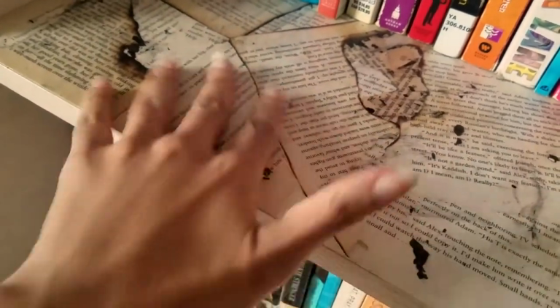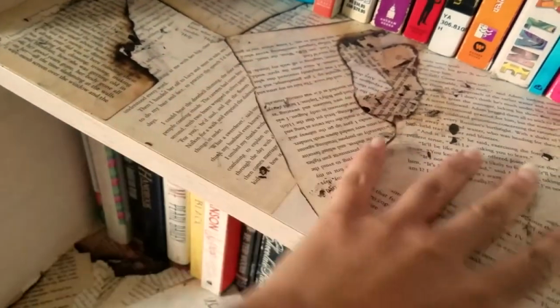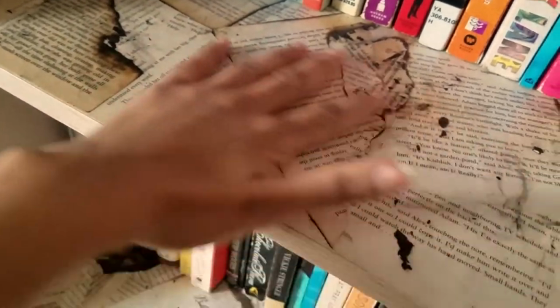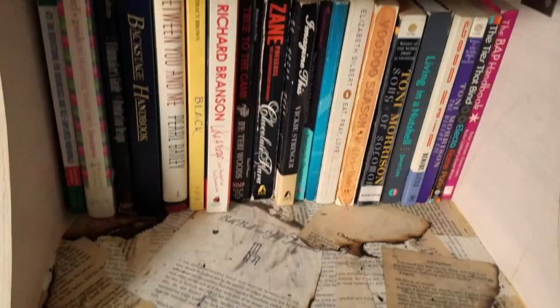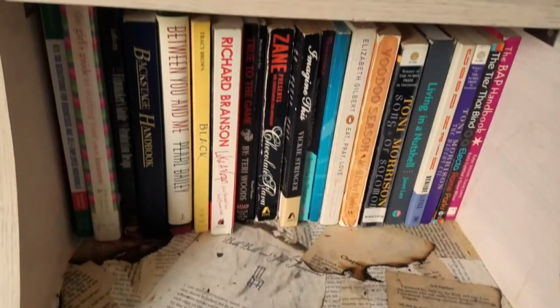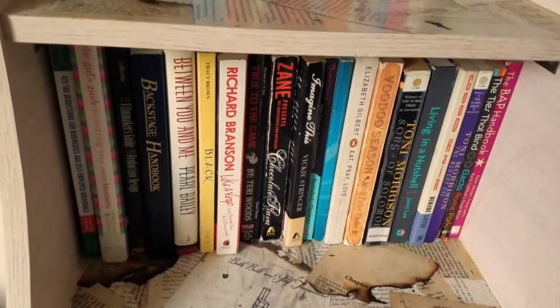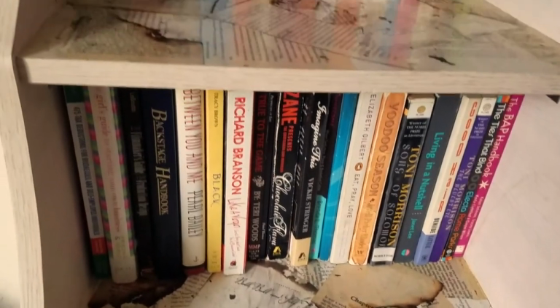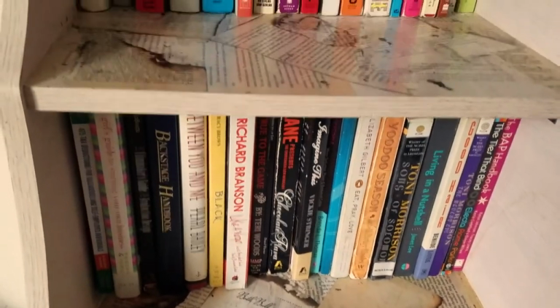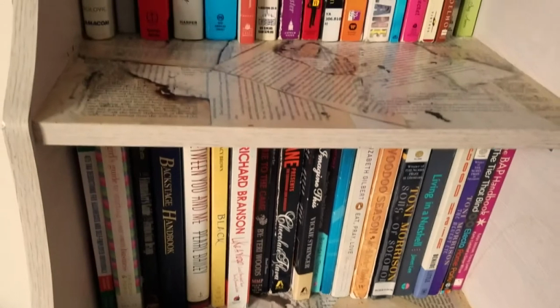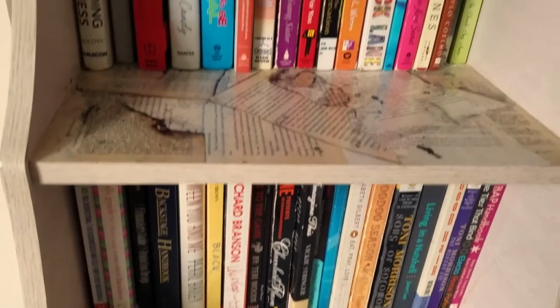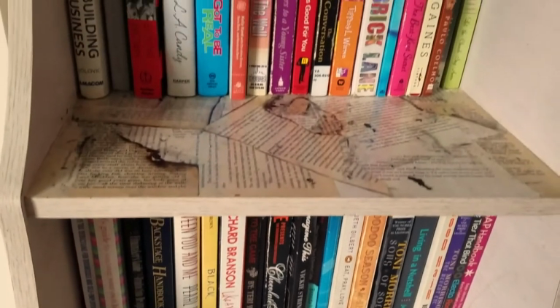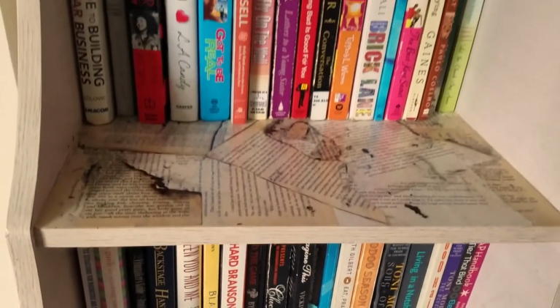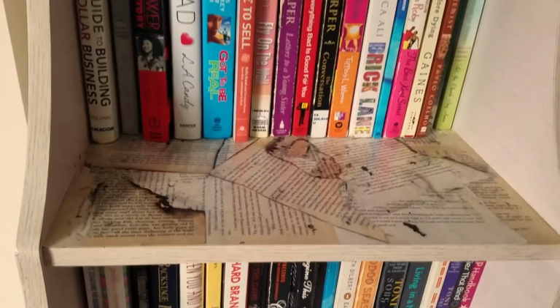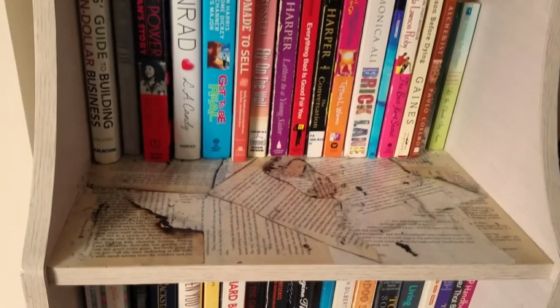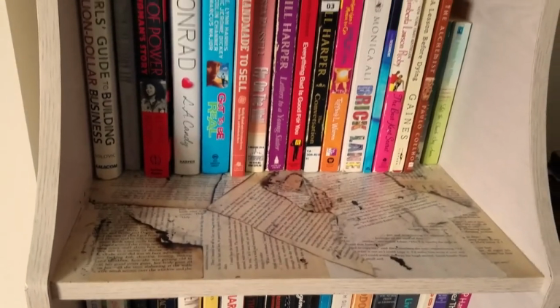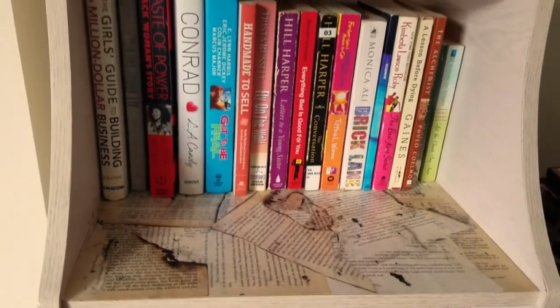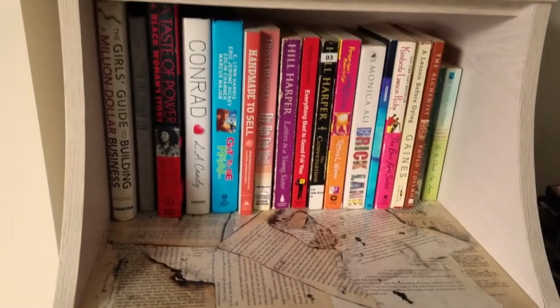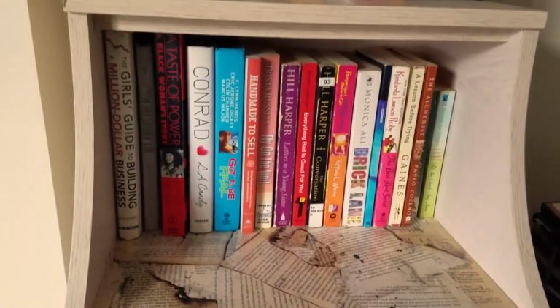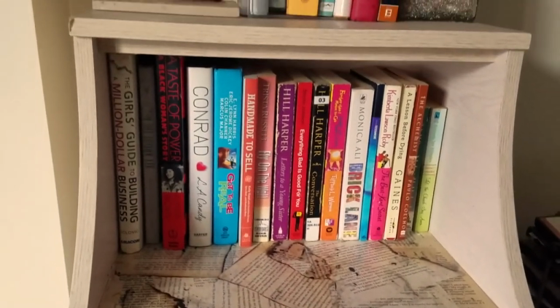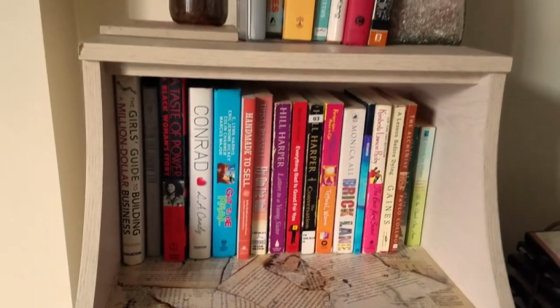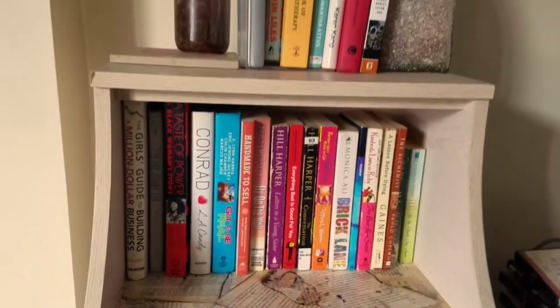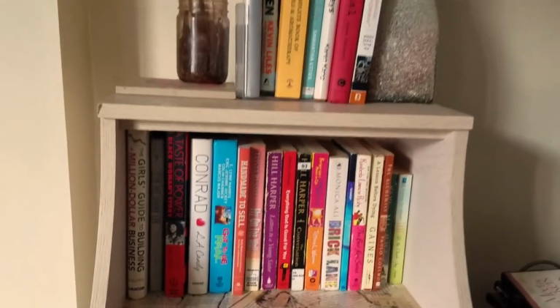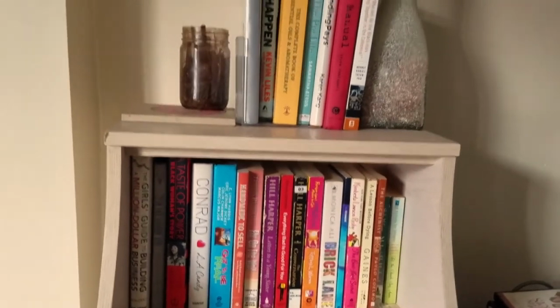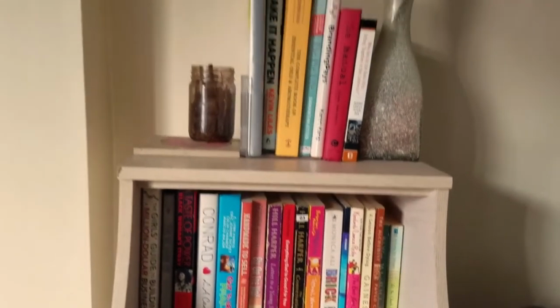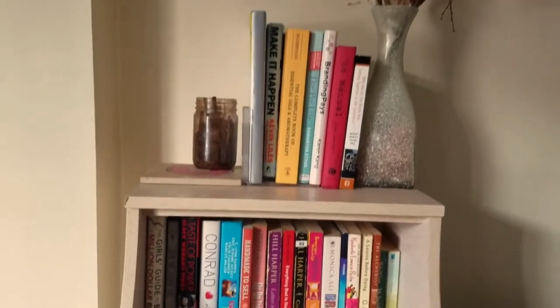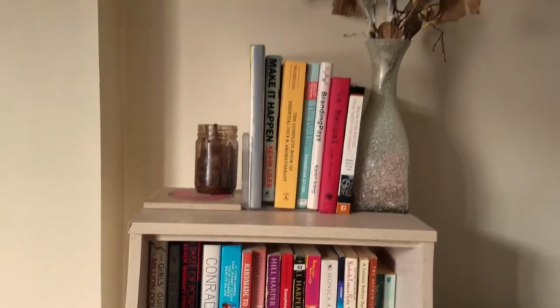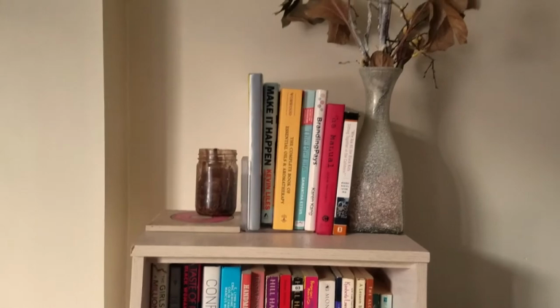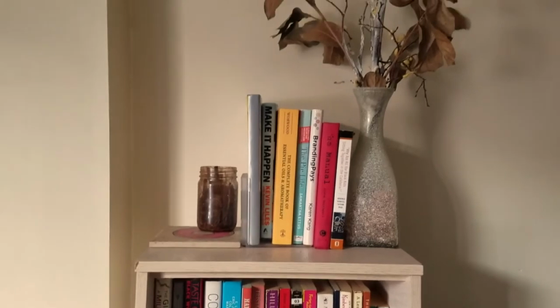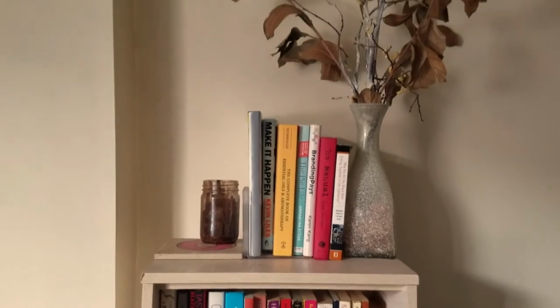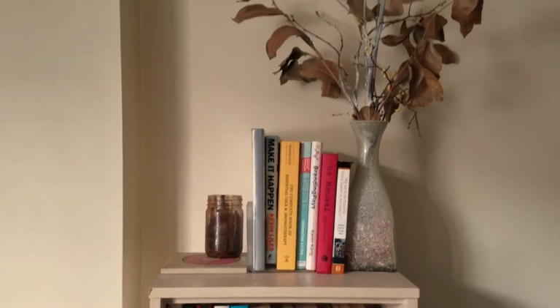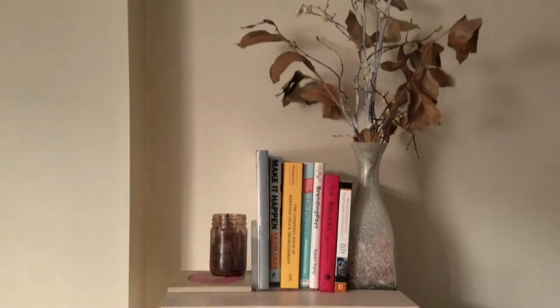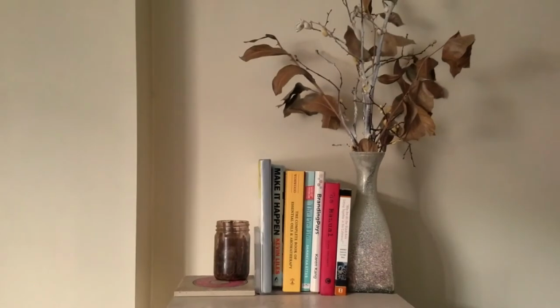What is on your bookshelf? What are you currently reading? Let me know in the comments section below, and remember — life is better when you do it yourself. Thanks for watching.